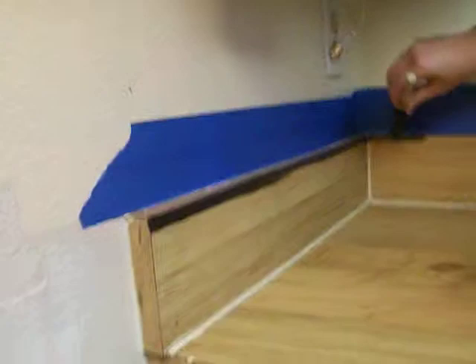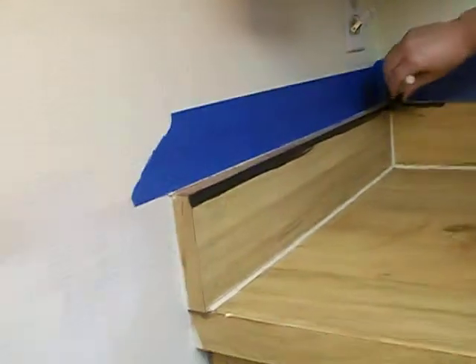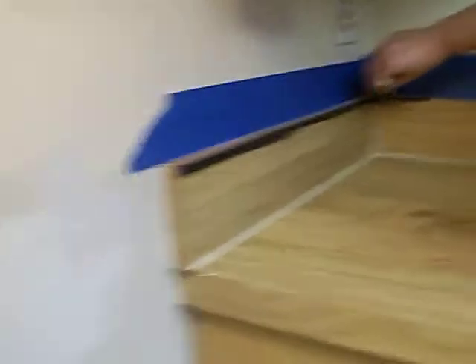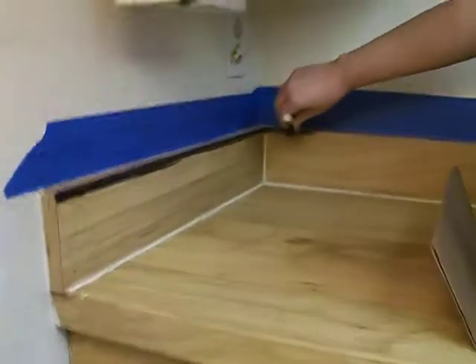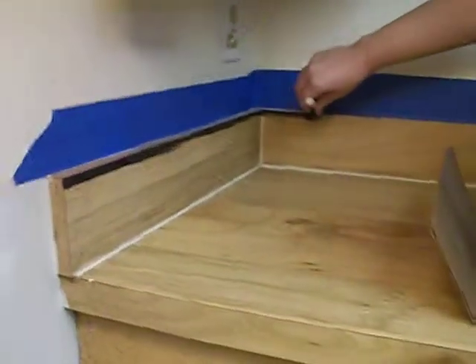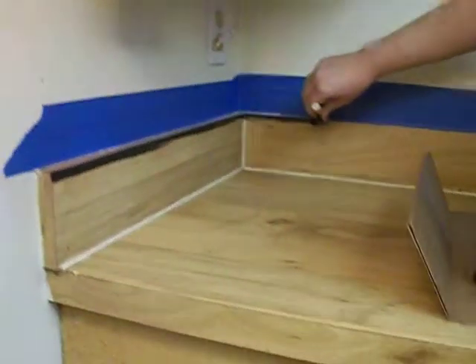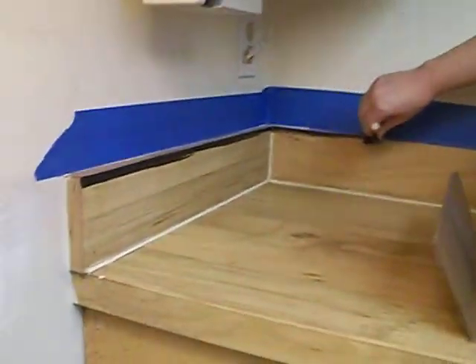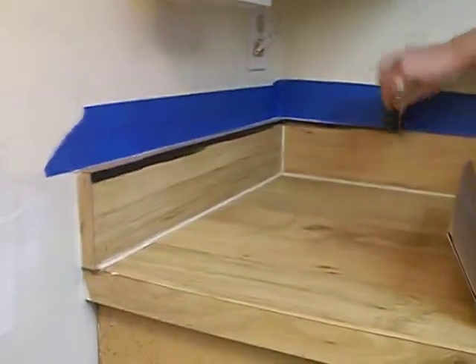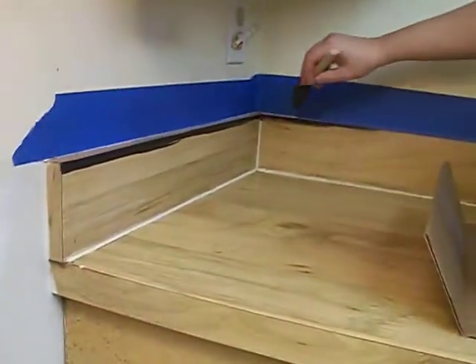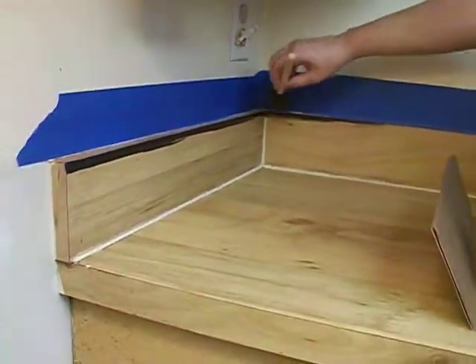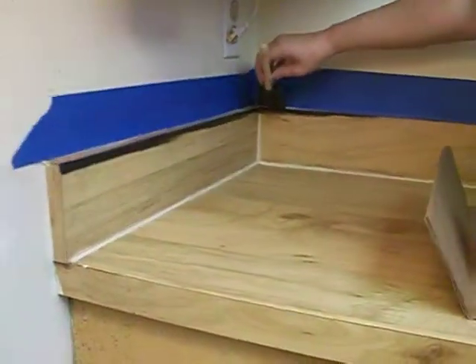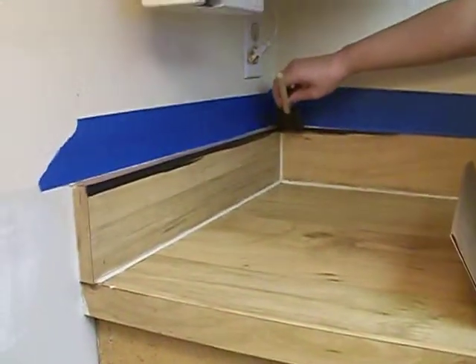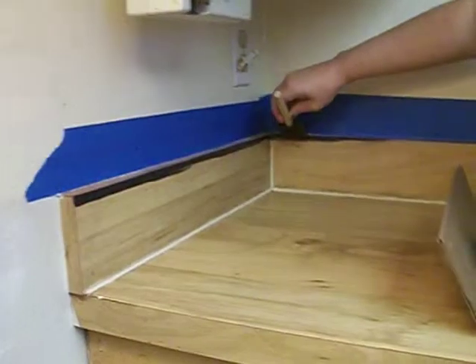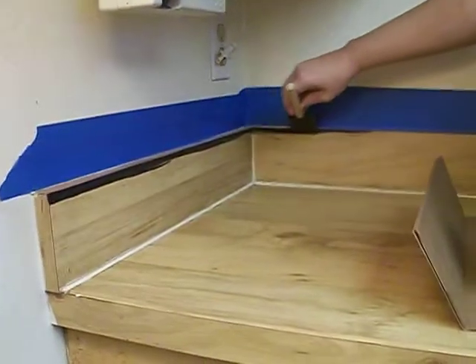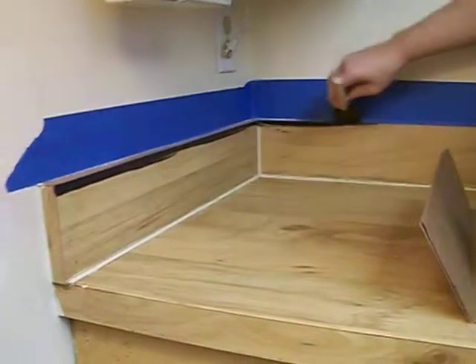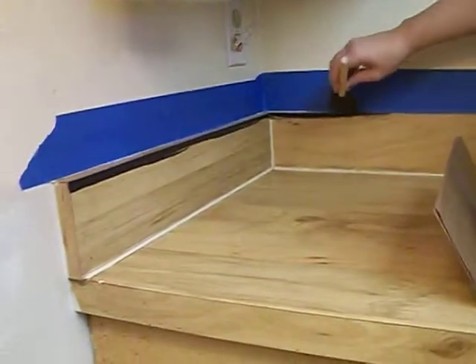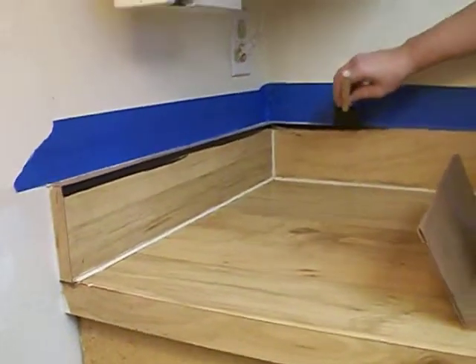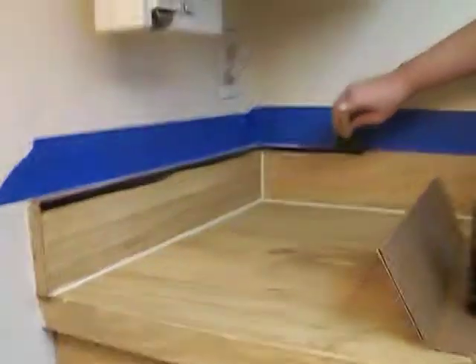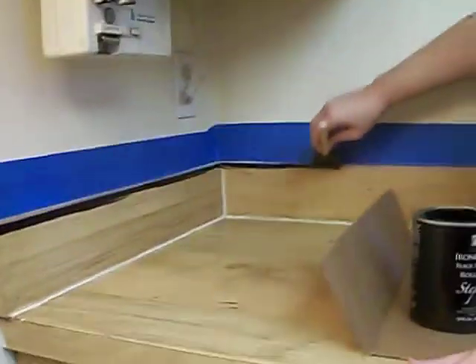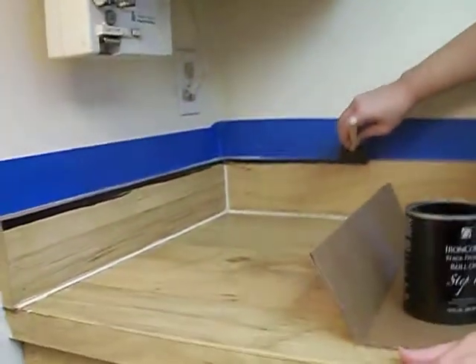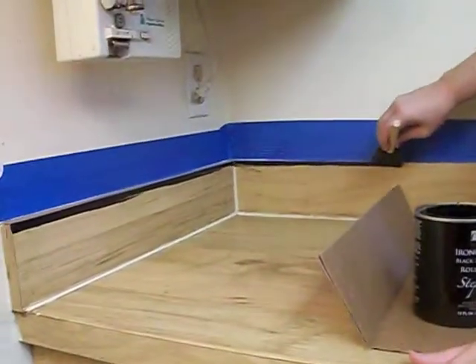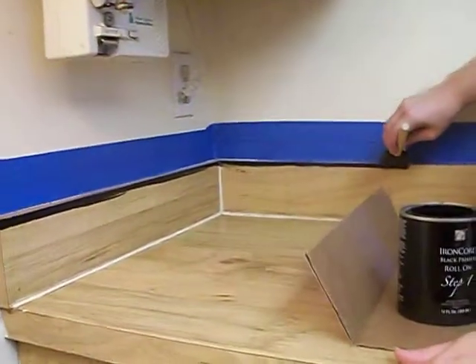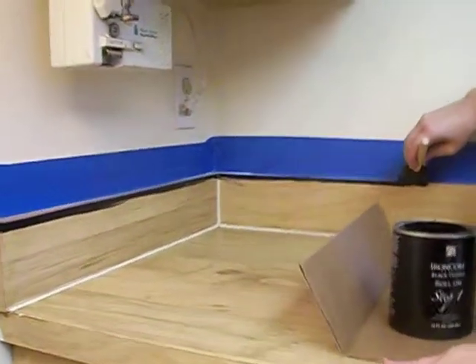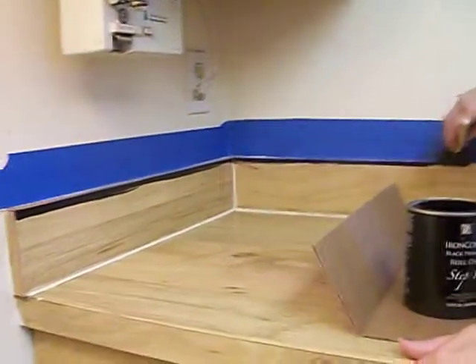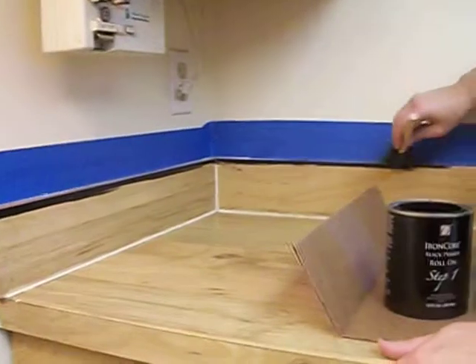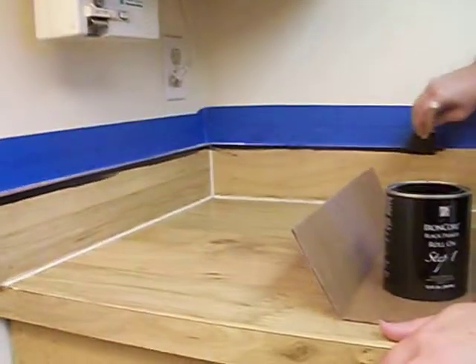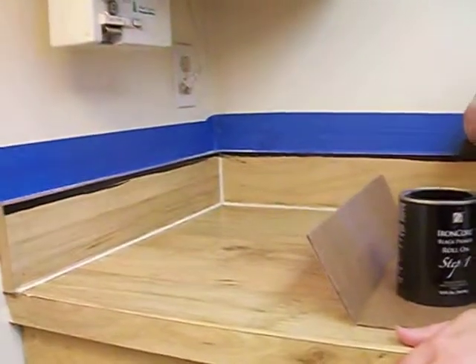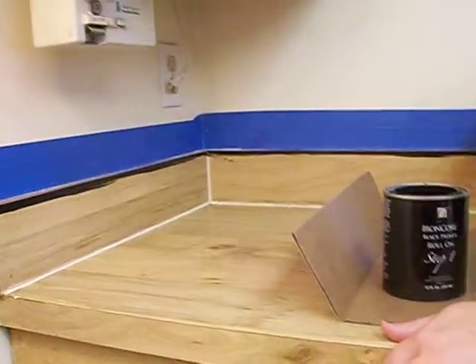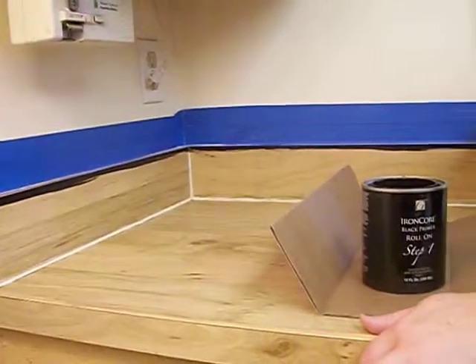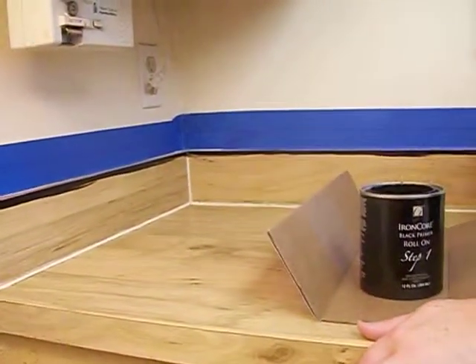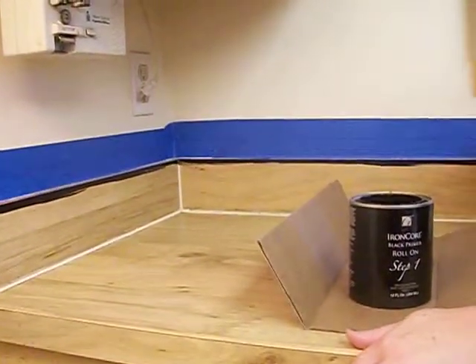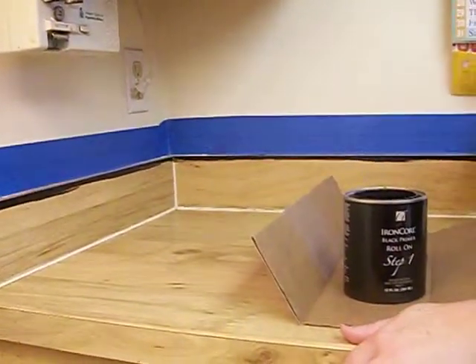I have cleaned my counters just with water and a cloth, which is what it said to do. So I'm going to do the top and the bottom, and then I'm going to start rolling.